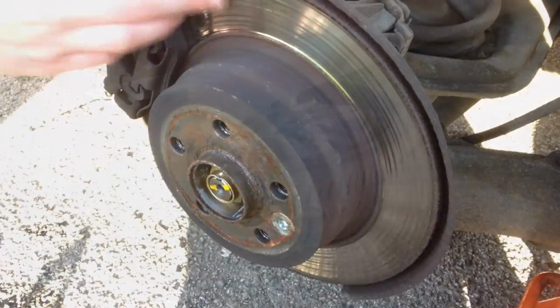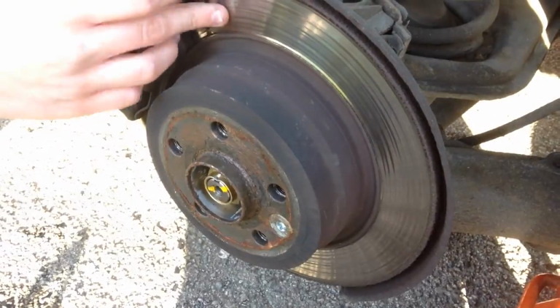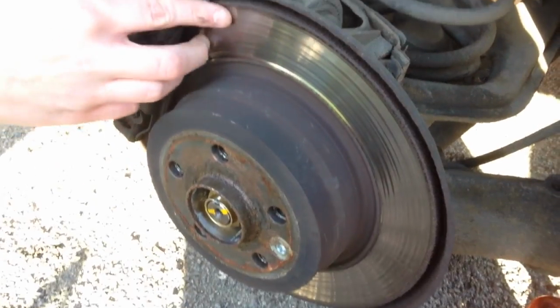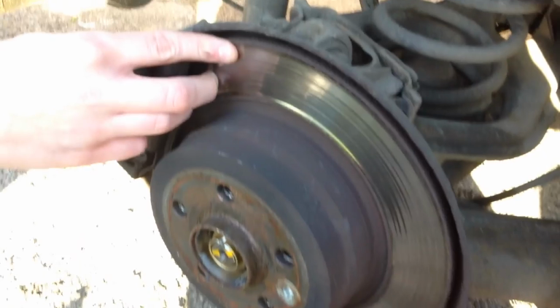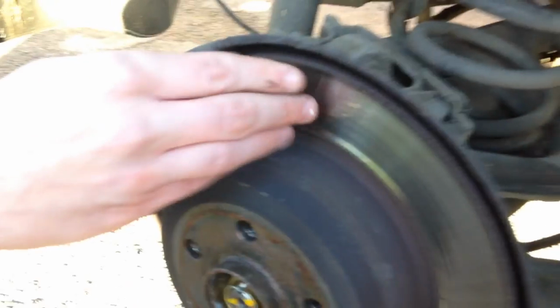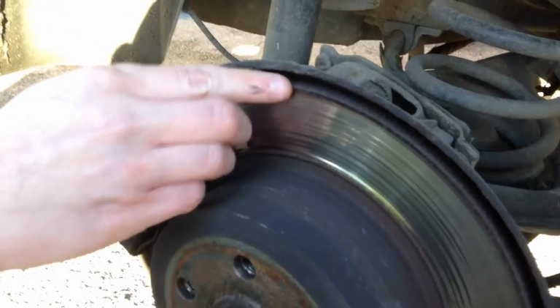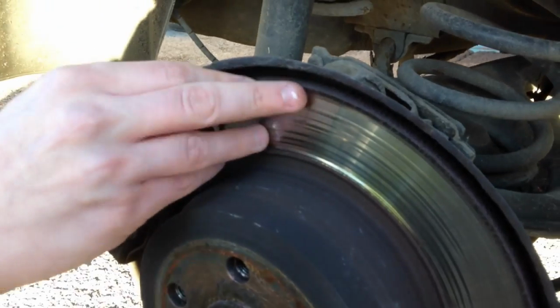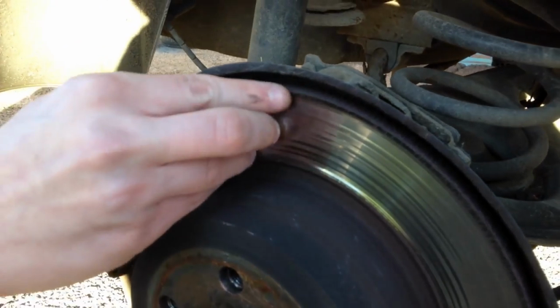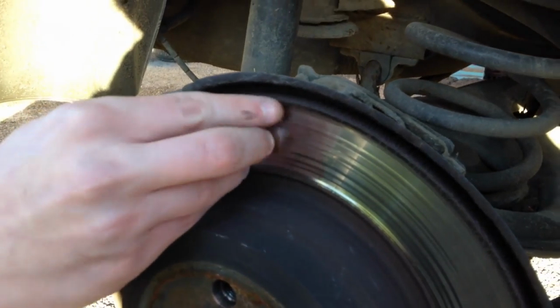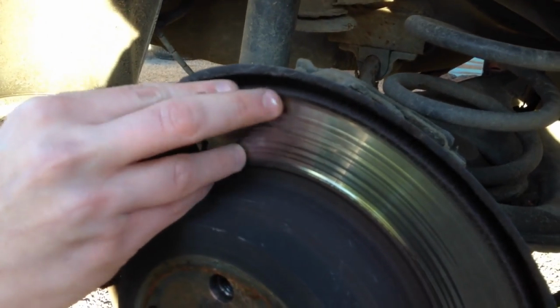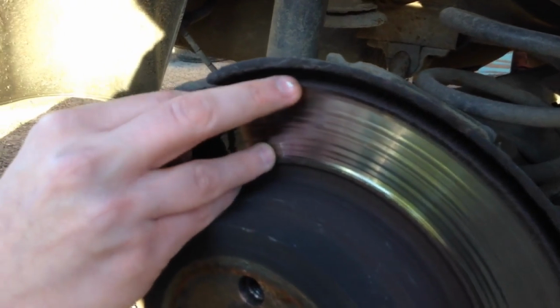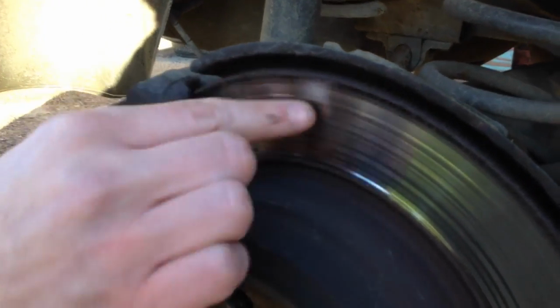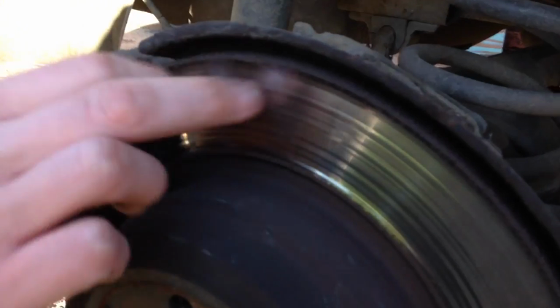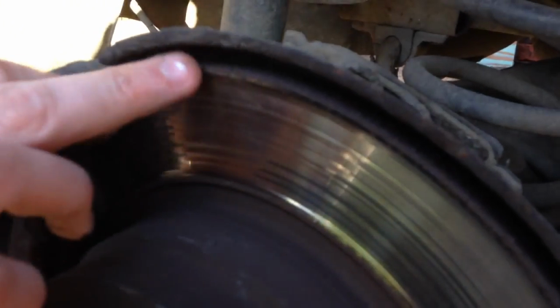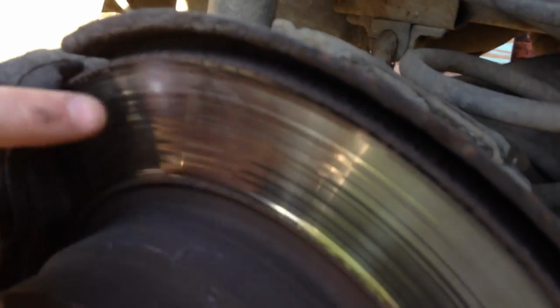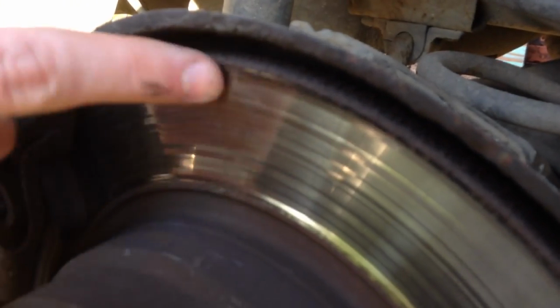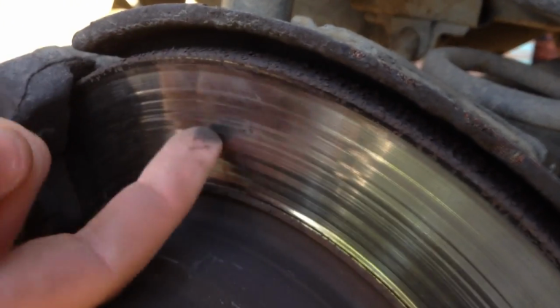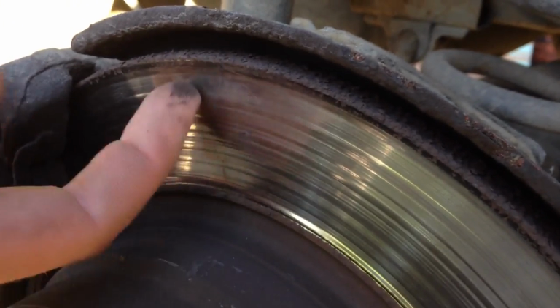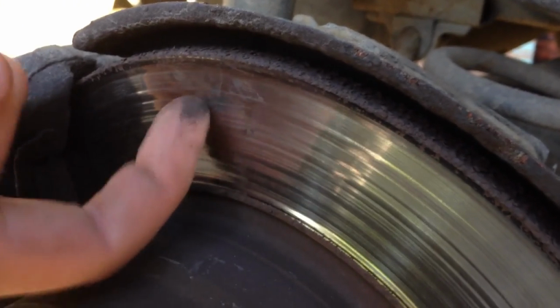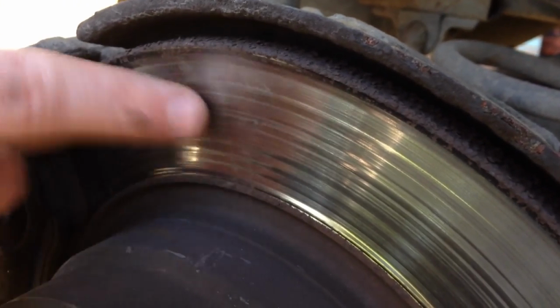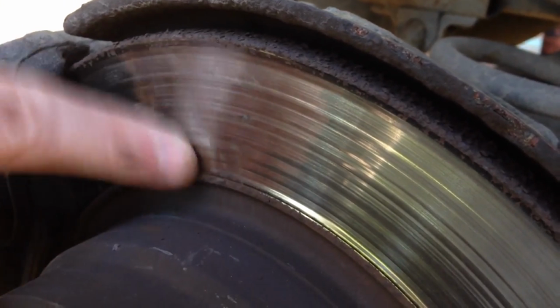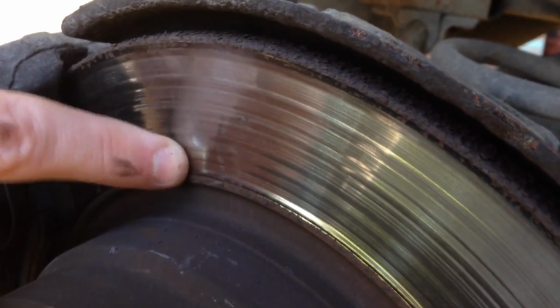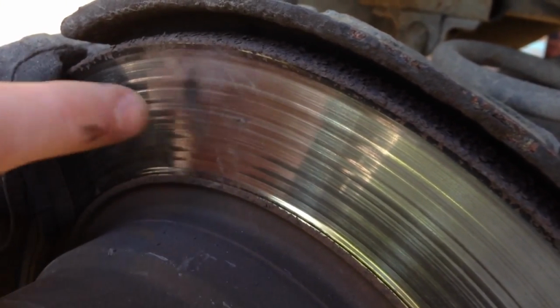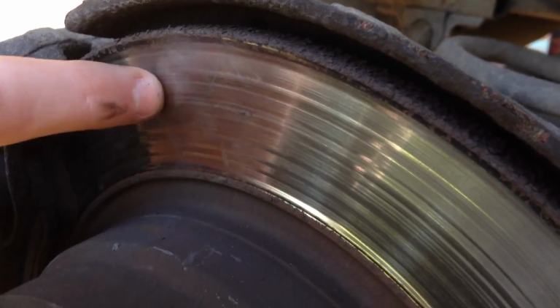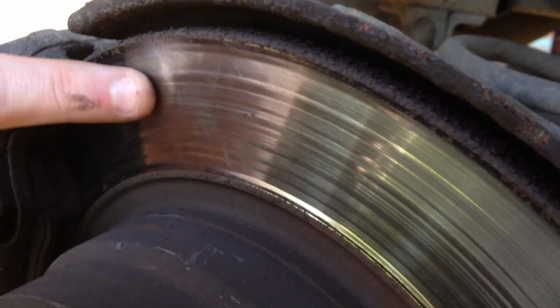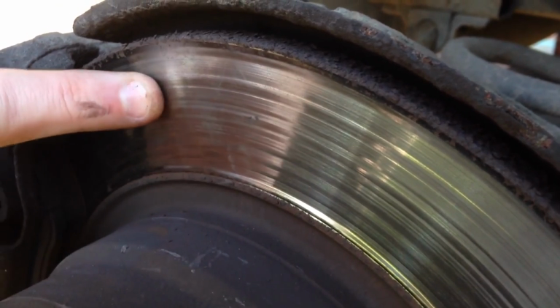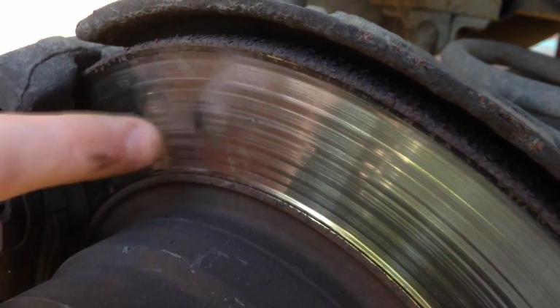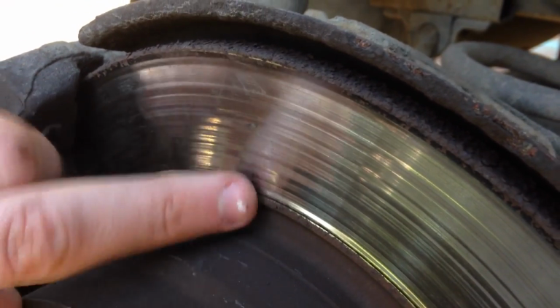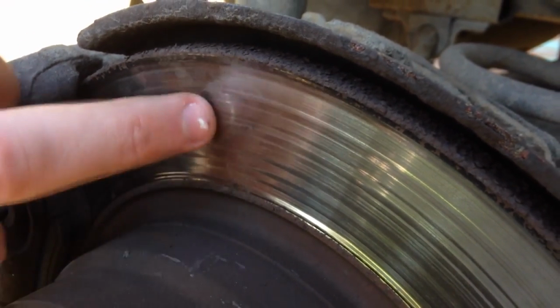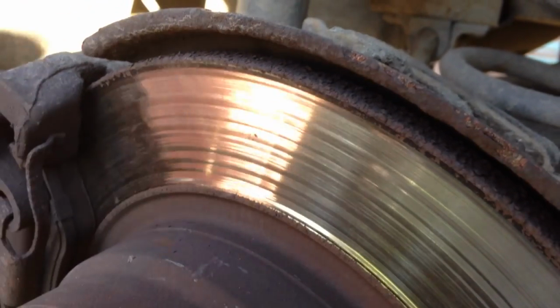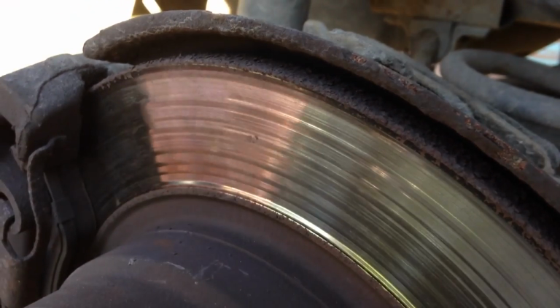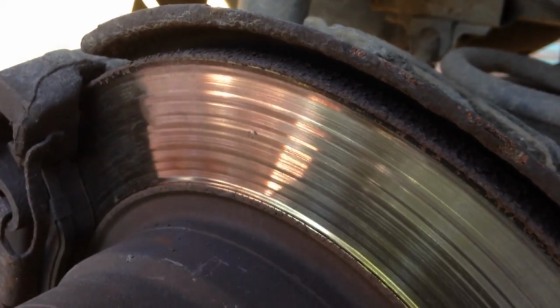As you can see here, the reason we're changing these discs is that on the outside they're starting to take away the edge of them and going rusty. They've also, as you can see, look like a record. I believe this could even be warped, but this is really why we're changing them.